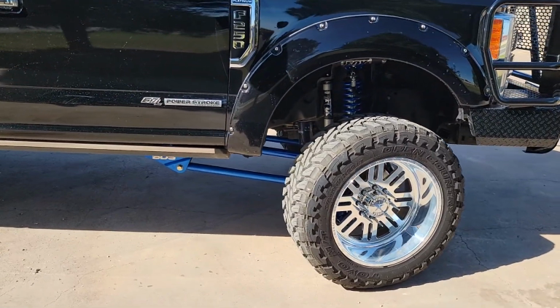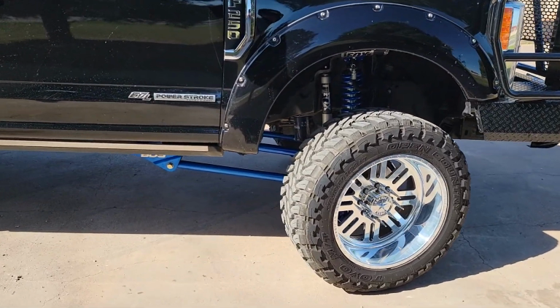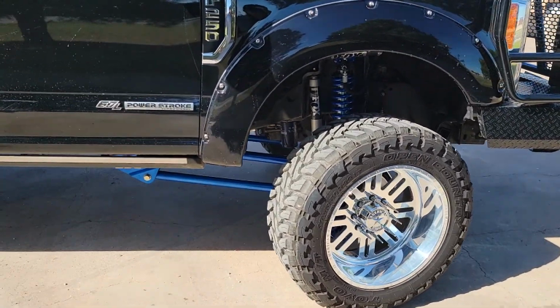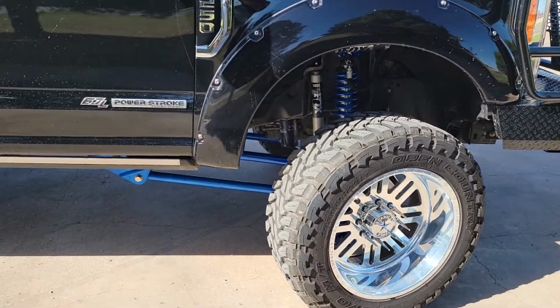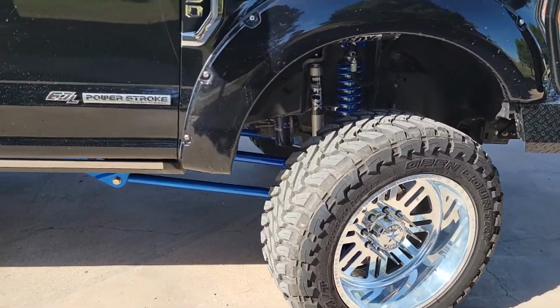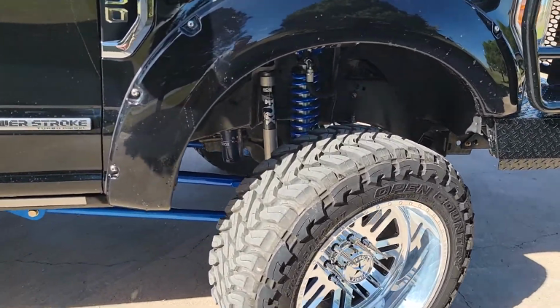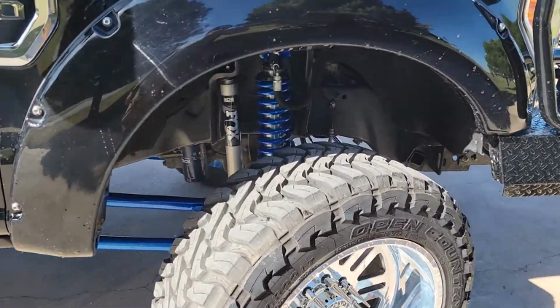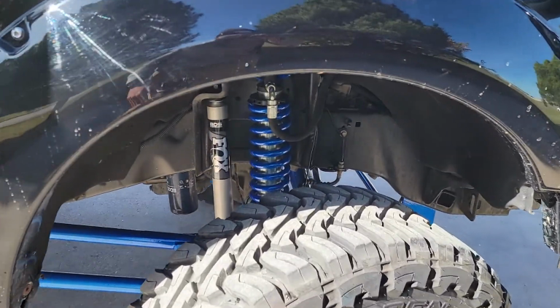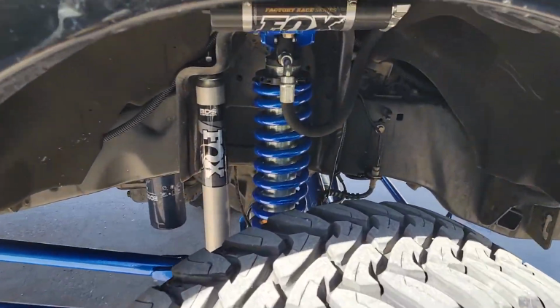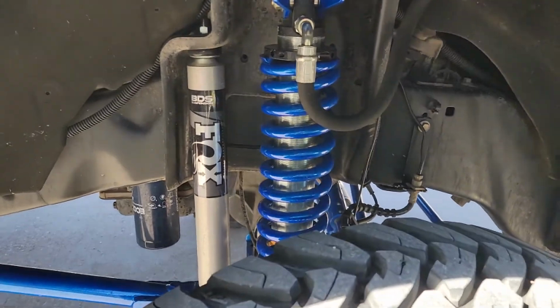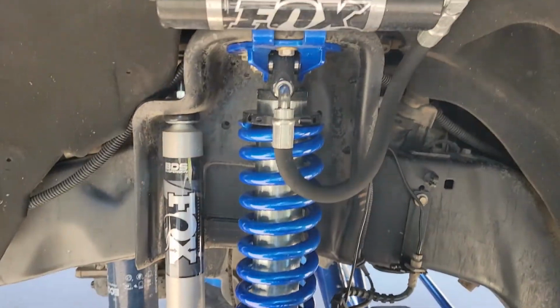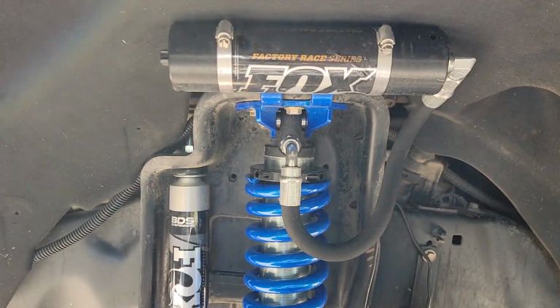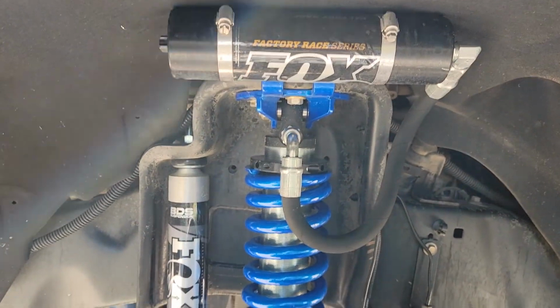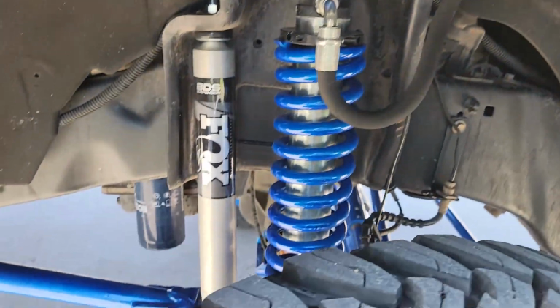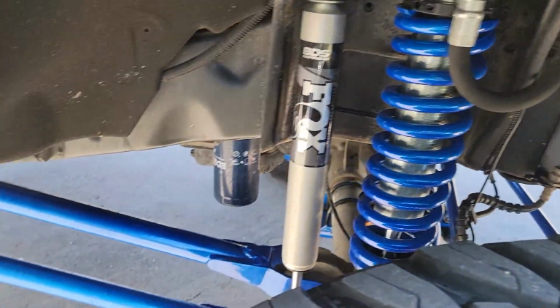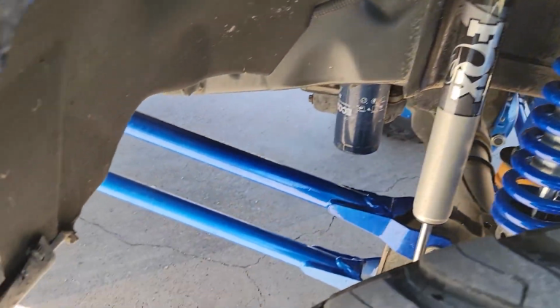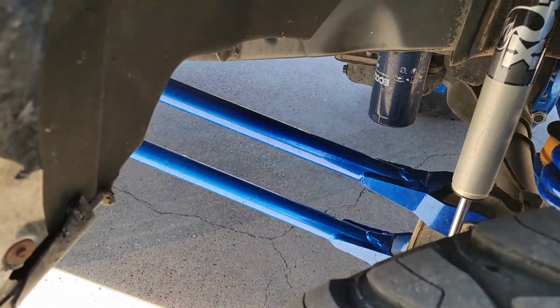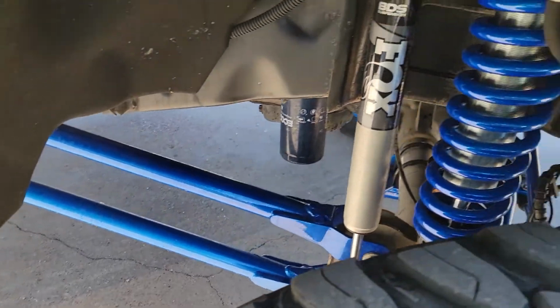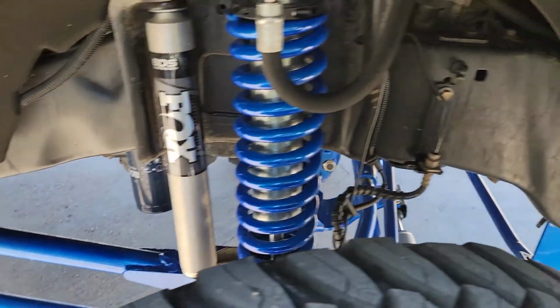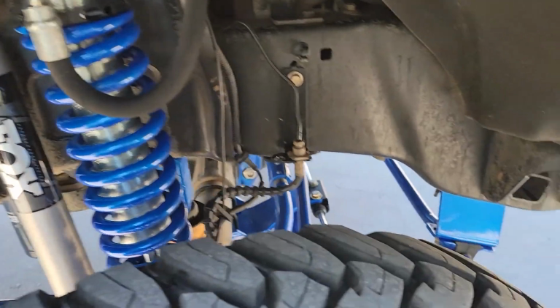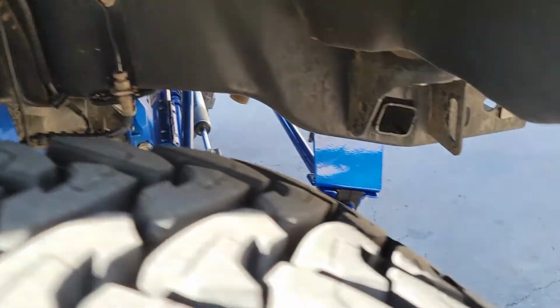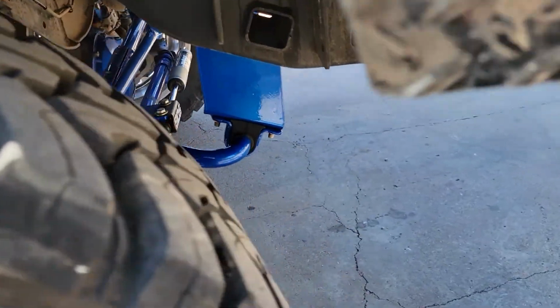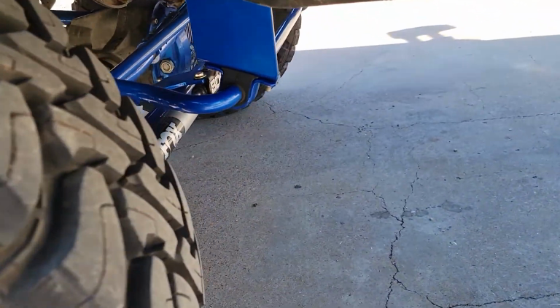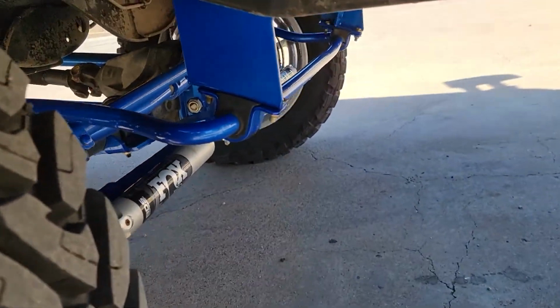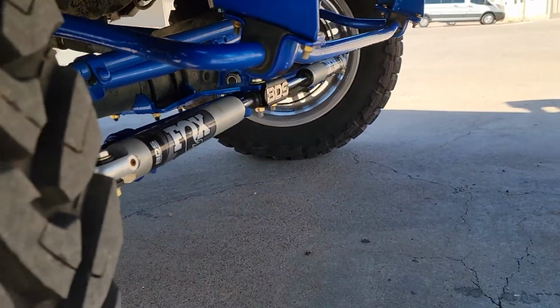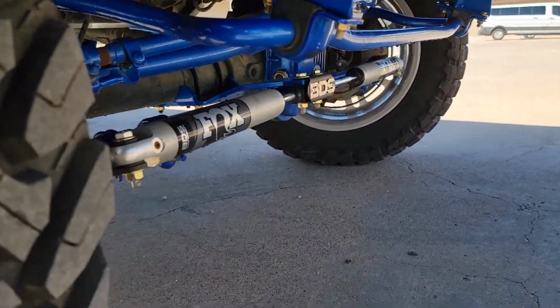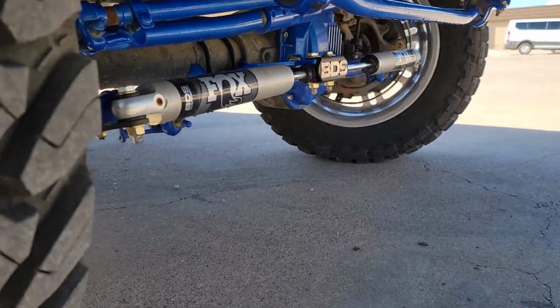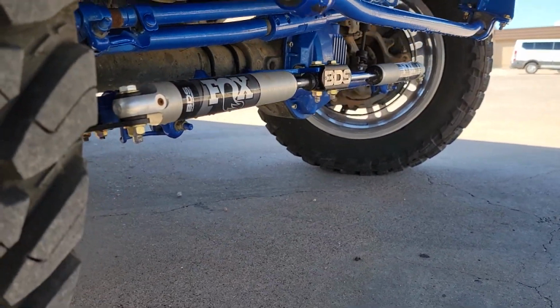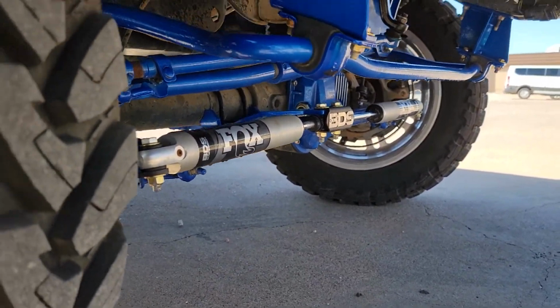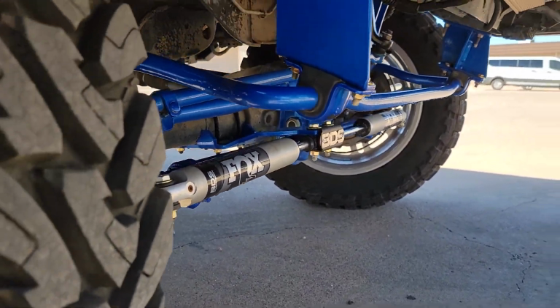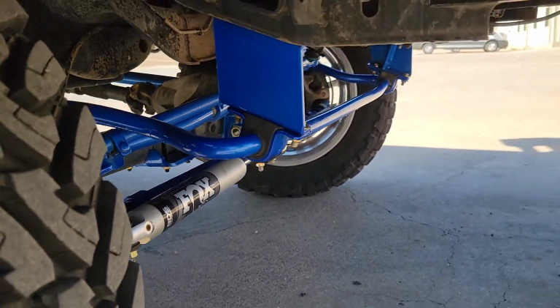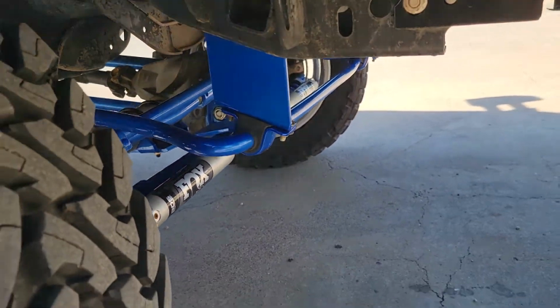On top of that I got a BDS six inch coilover four-link kit, powder coated Illusion Smurf — you can see that right there. Got the AFE front and rear differential covers powder coated the same color.